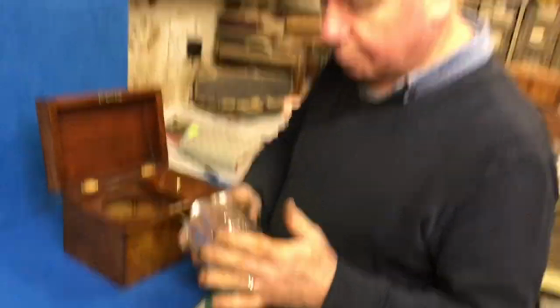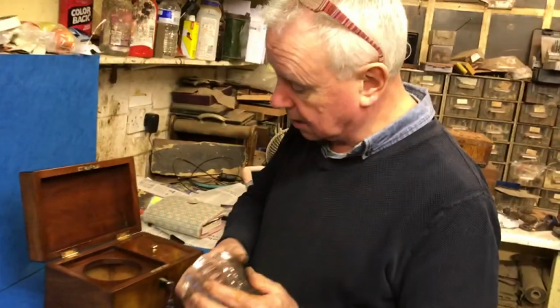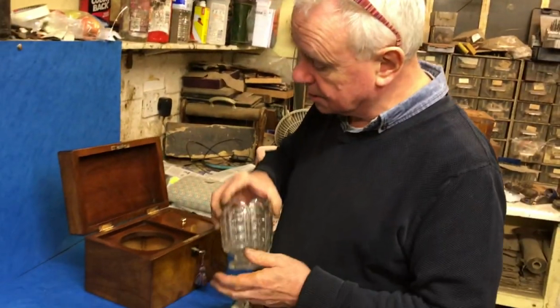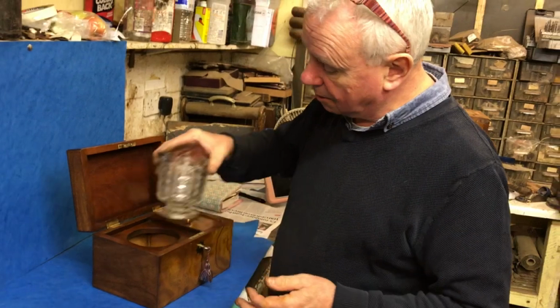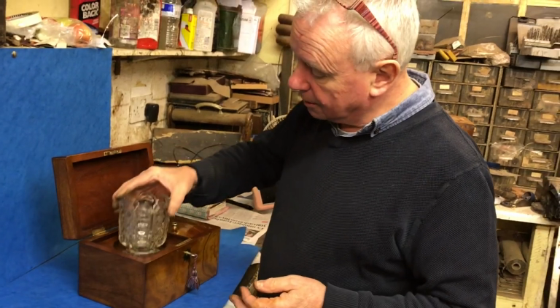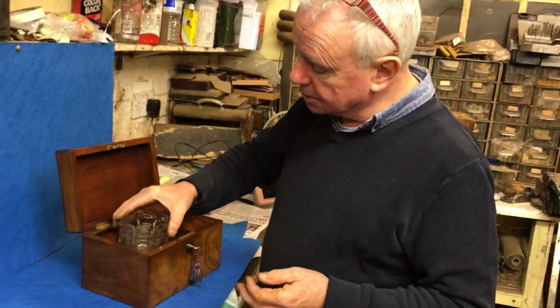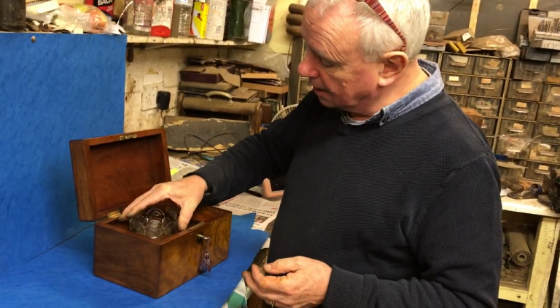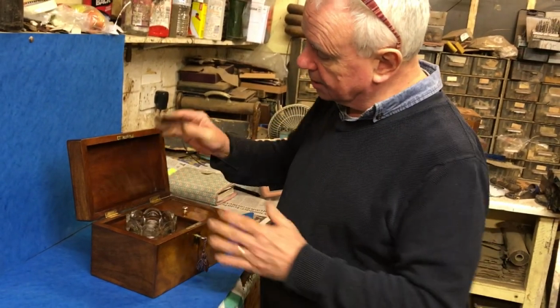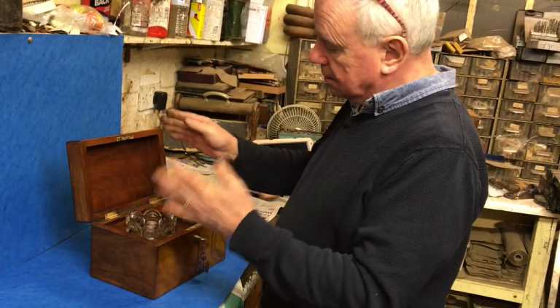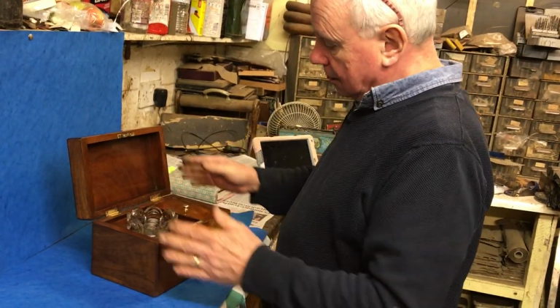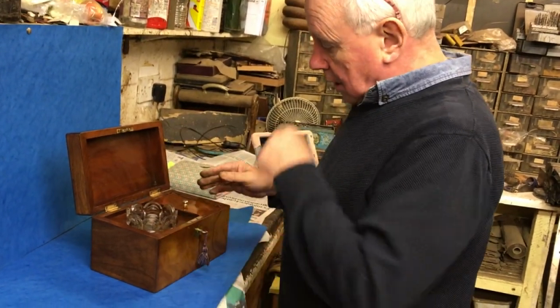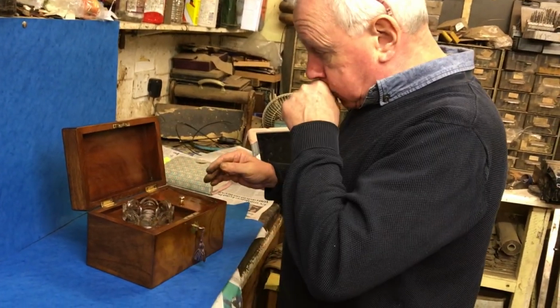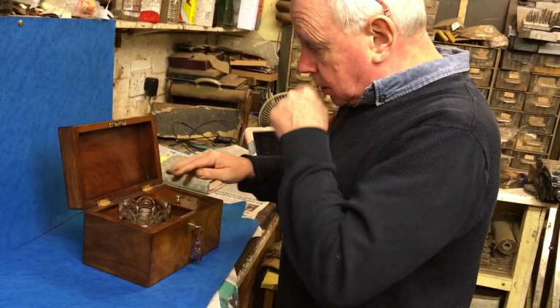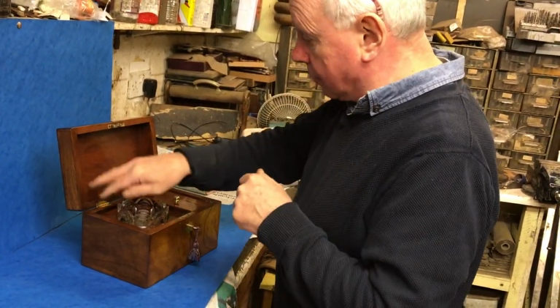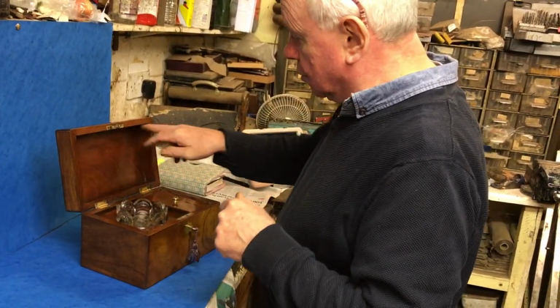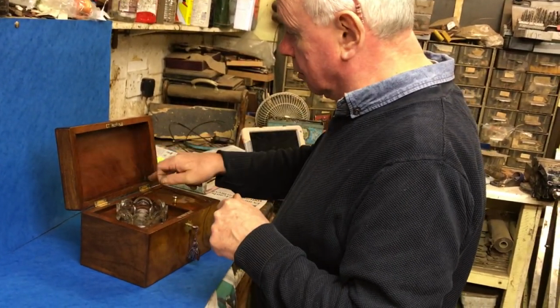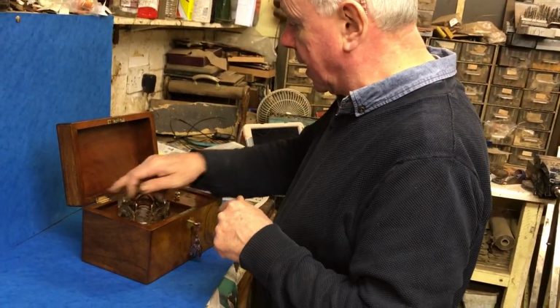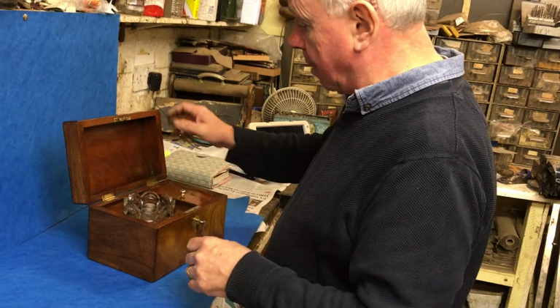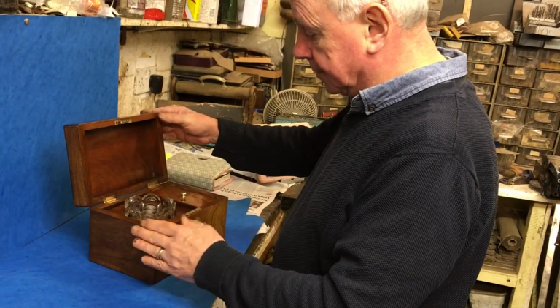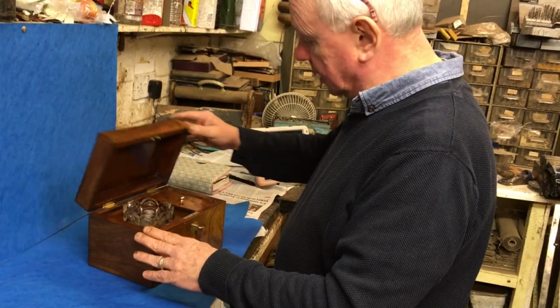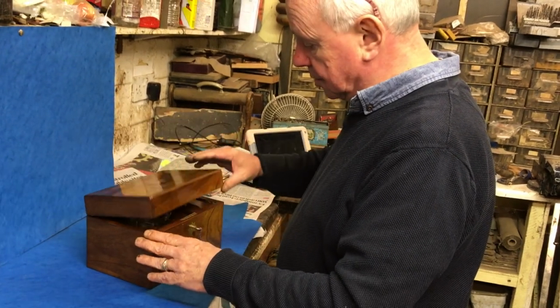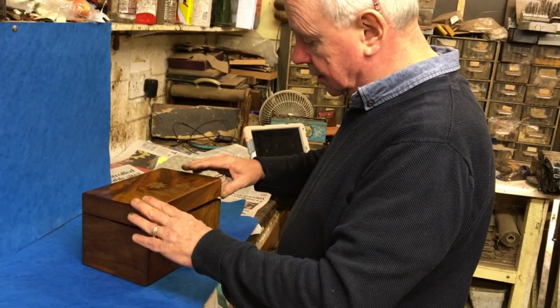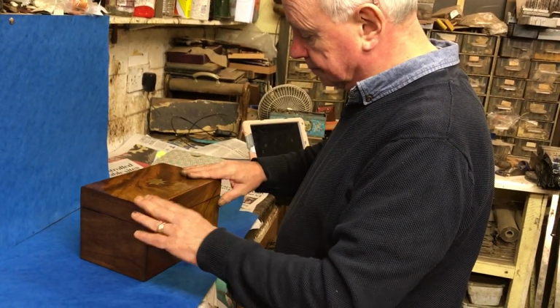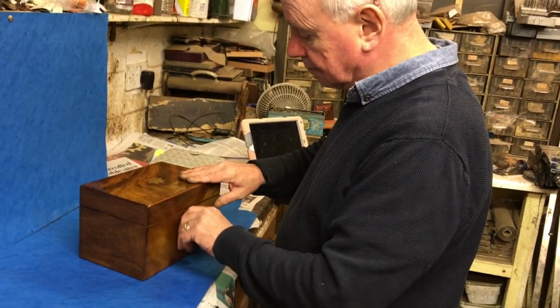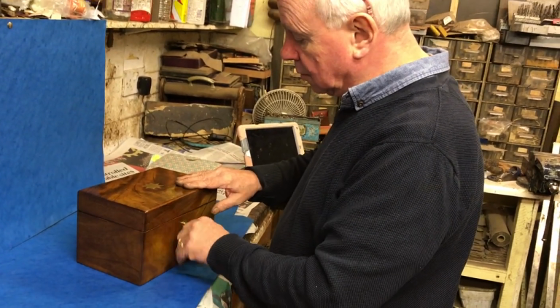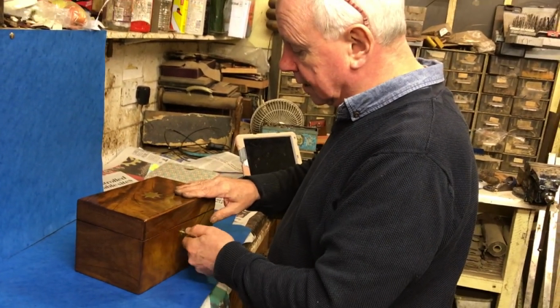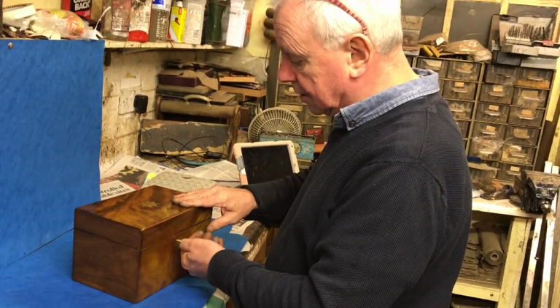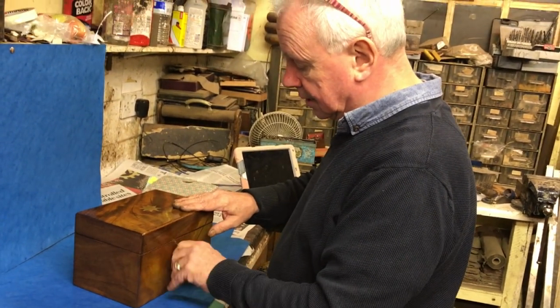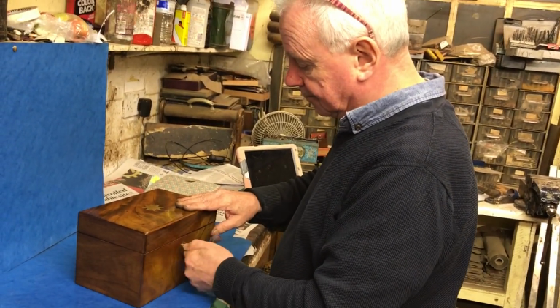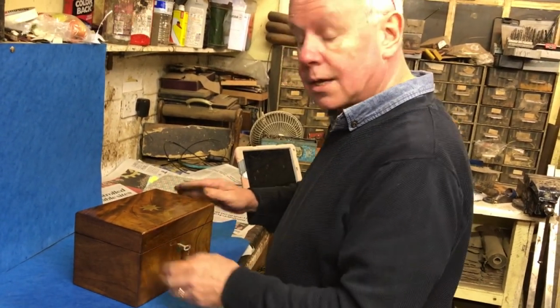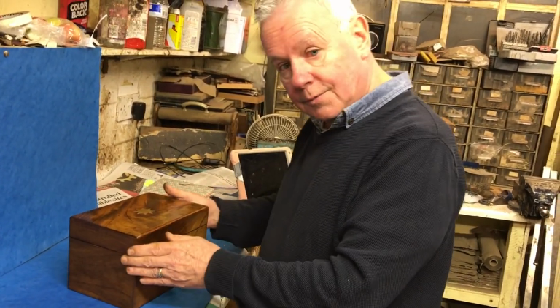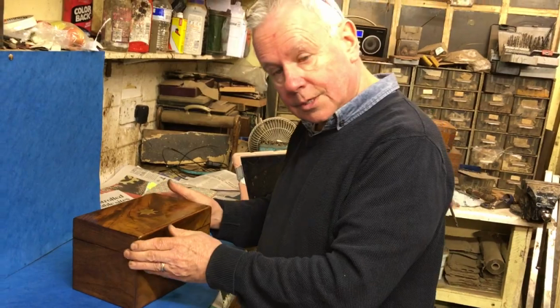Pressed glass as opposed to cut, but it's original mahogany panel back and in super condition with a working lock and key. Thank you very much.